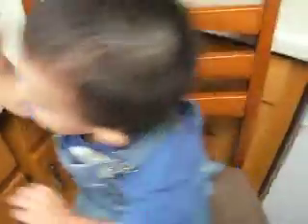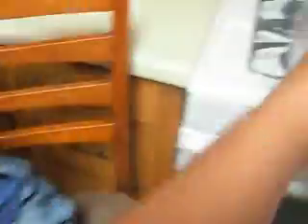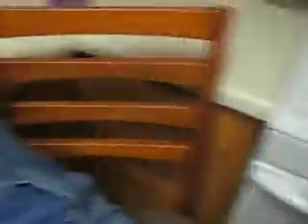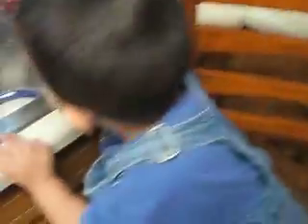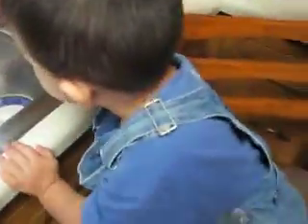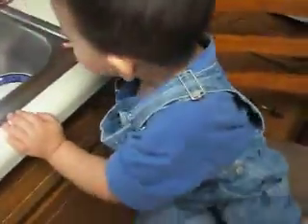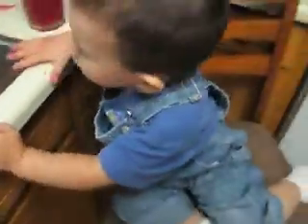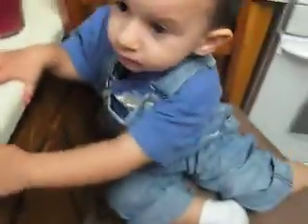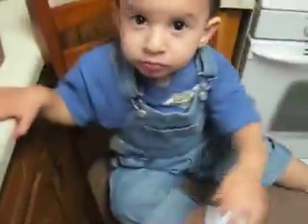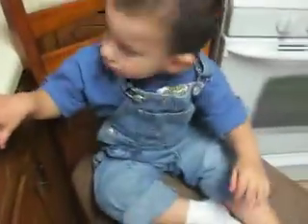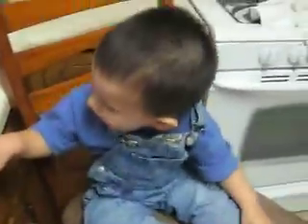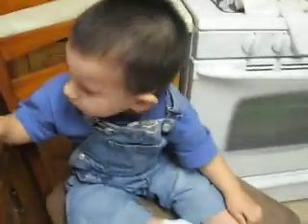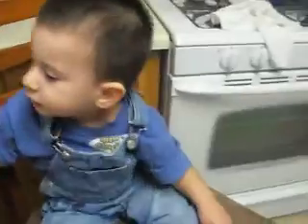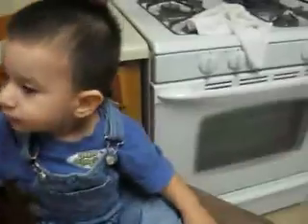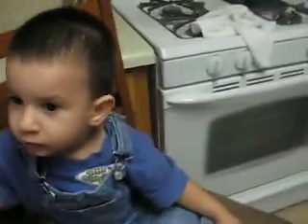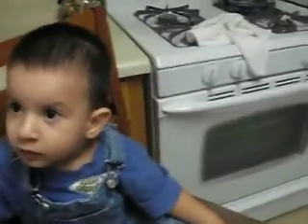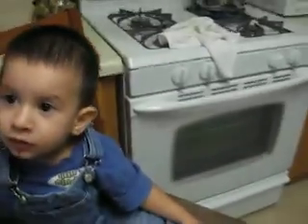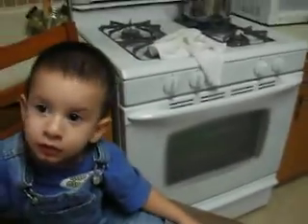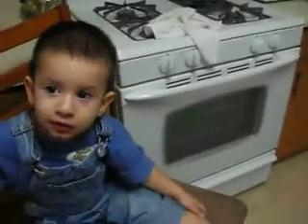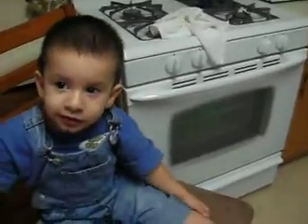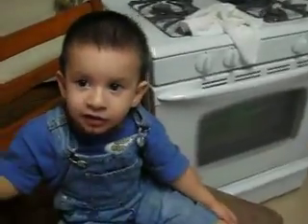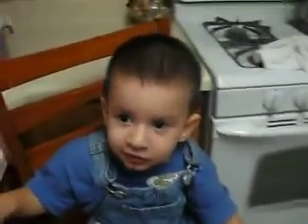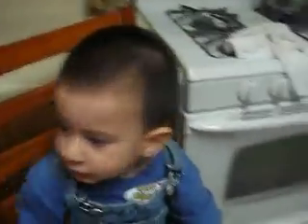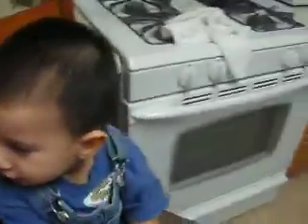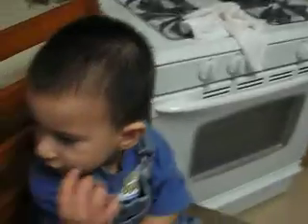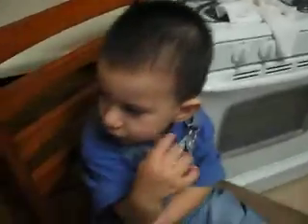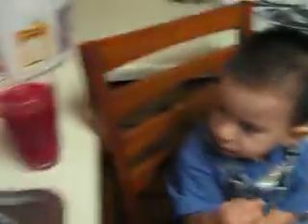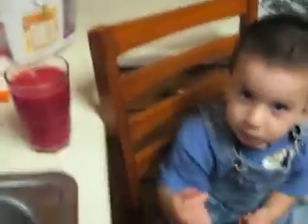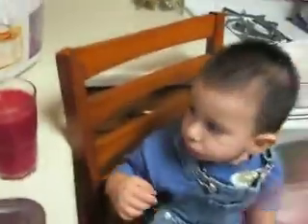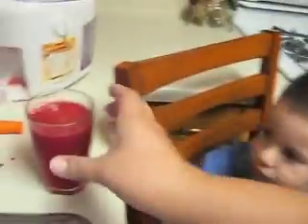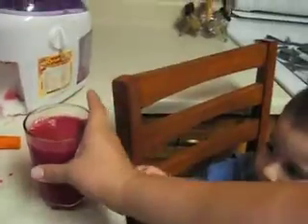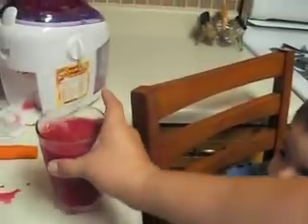Let's put some in handy many cups. Yes. You want a lot or a little bit? A lot. Oh, so you do like it. Okay. So what kind of juice is this?